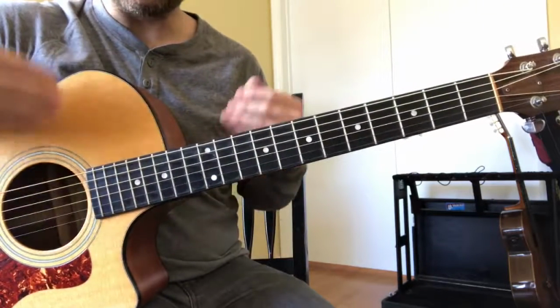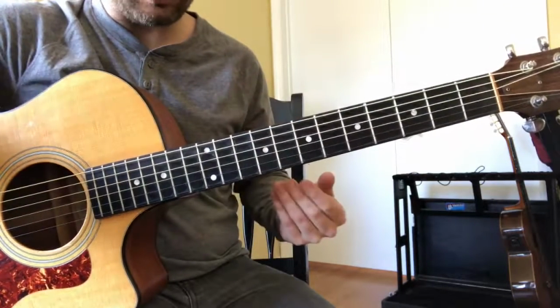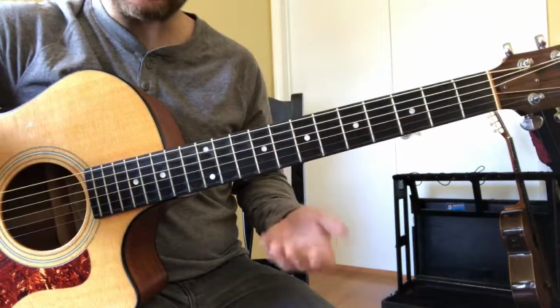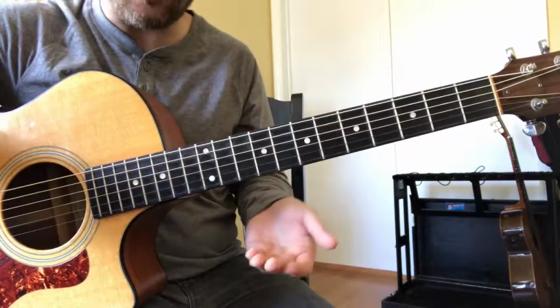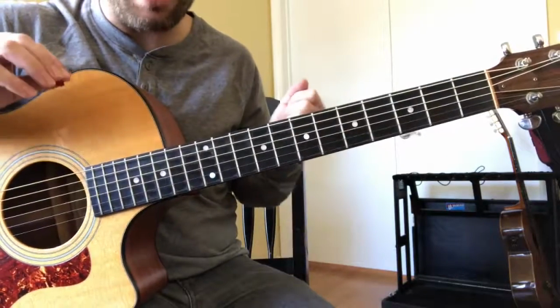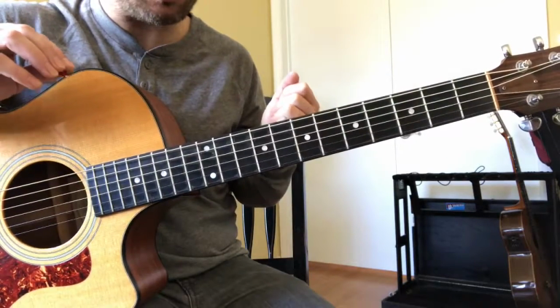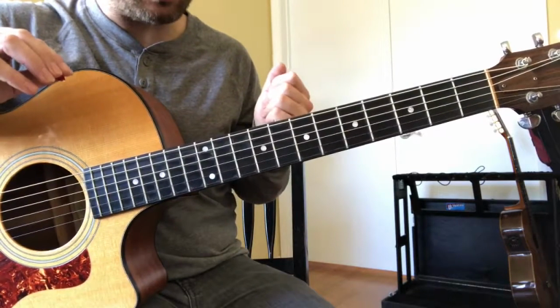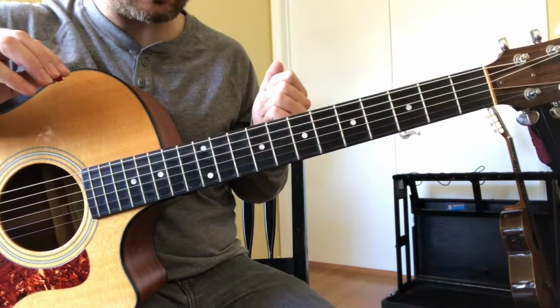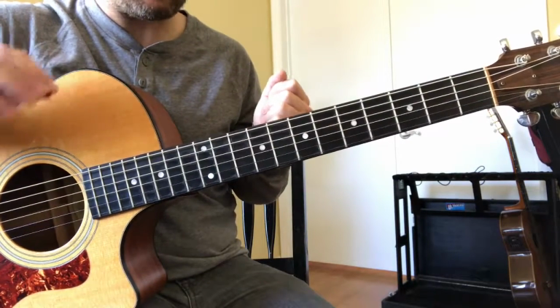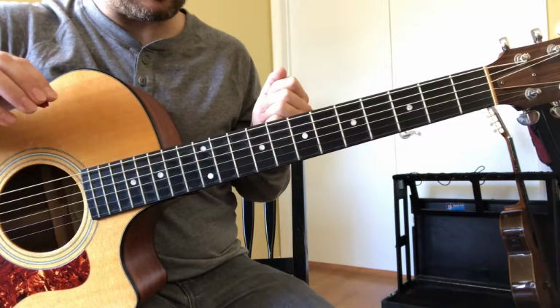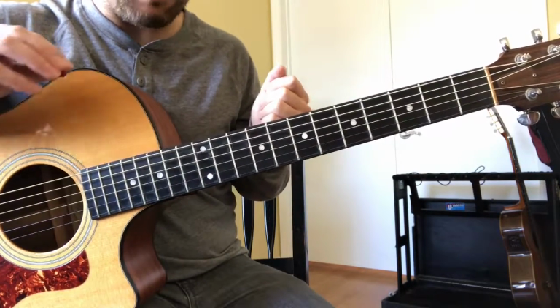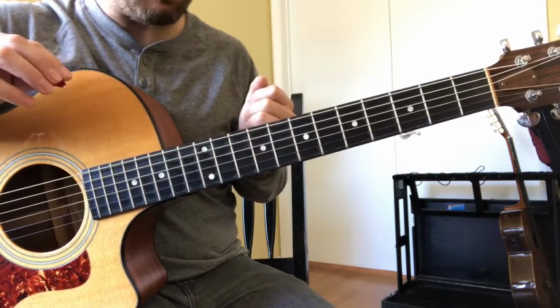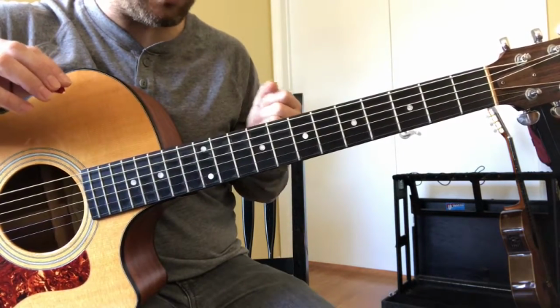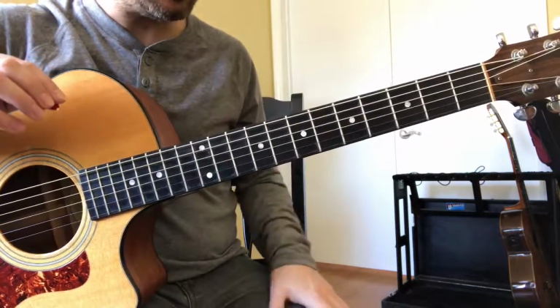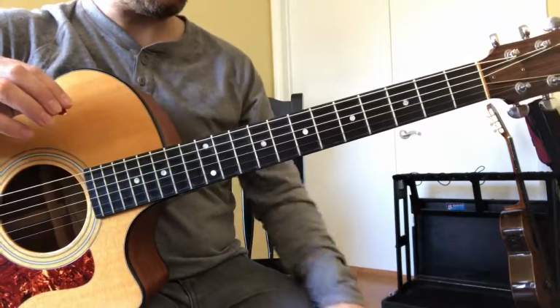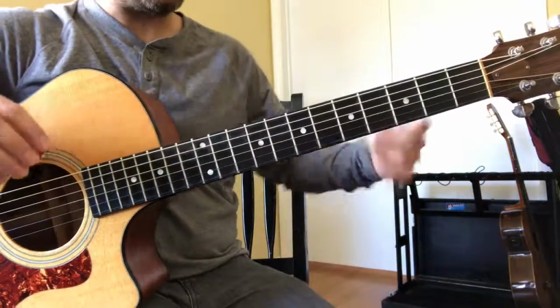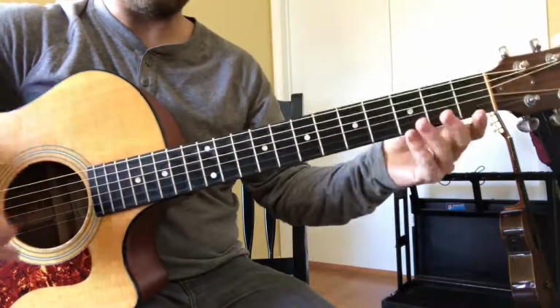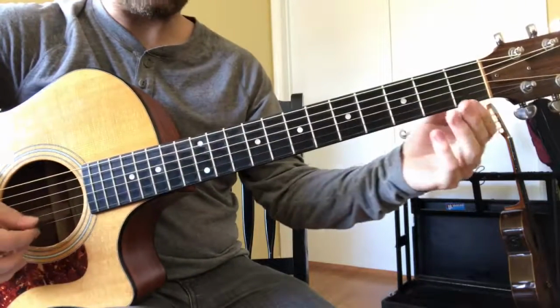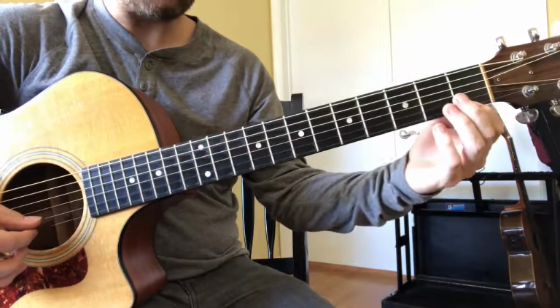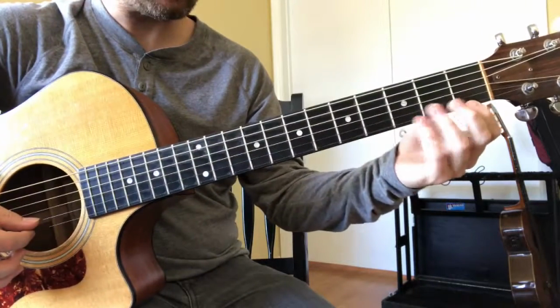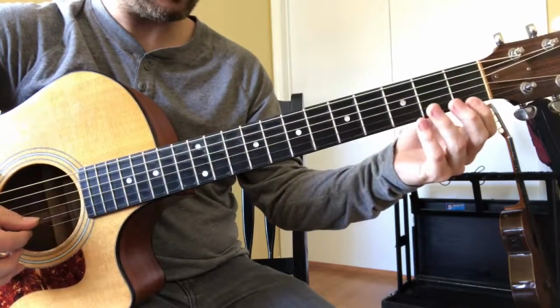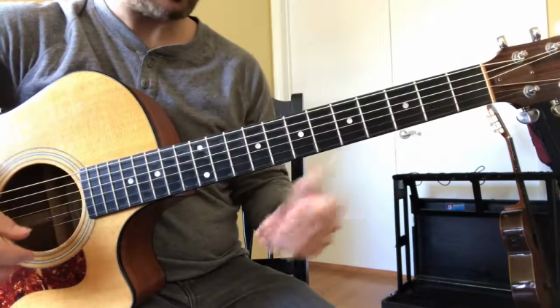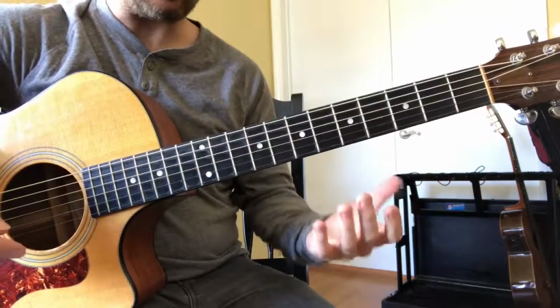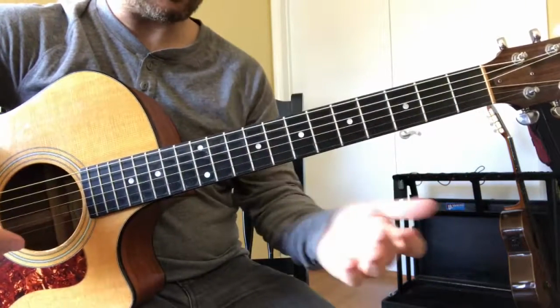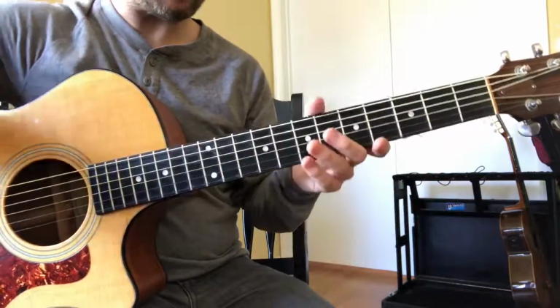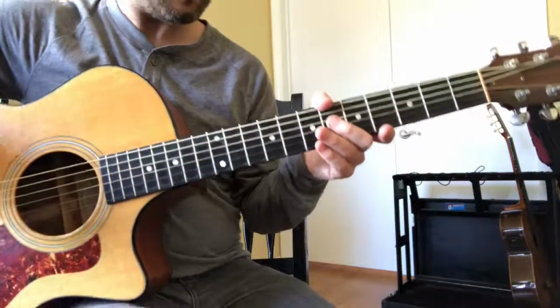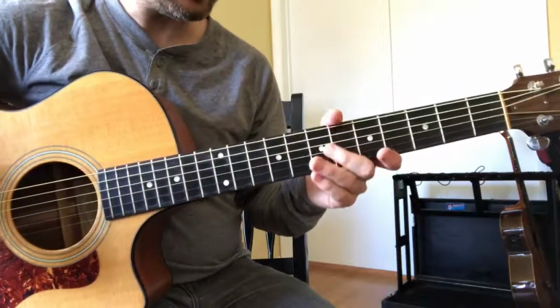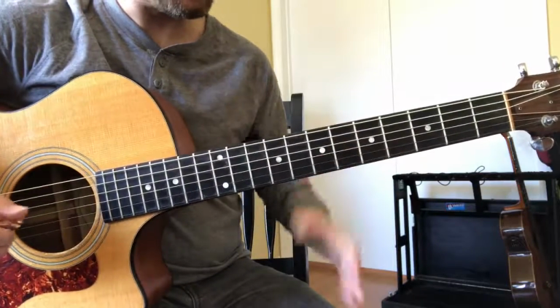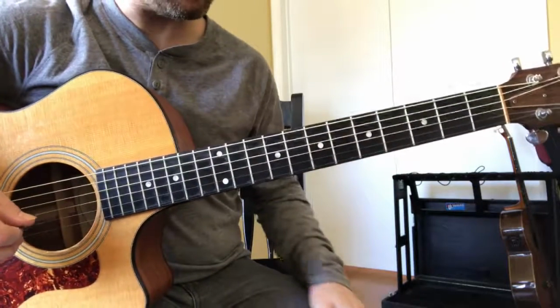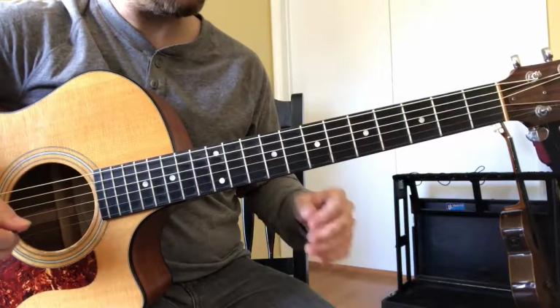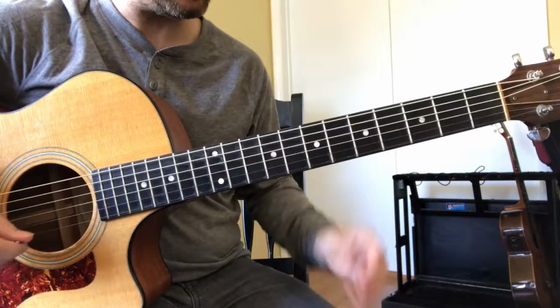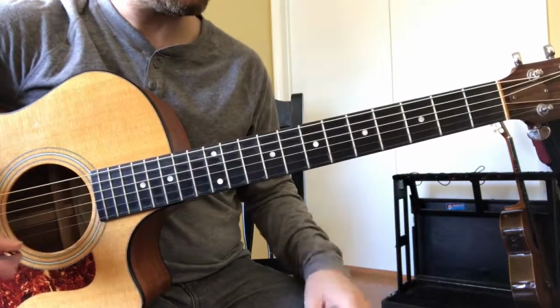Another thing you can do is the whole thing backwards, which is actually in my opinion more difficult. So if you take F and start on the first string, then go down to the low string, it's a lot harder. Let's see if I can do it.